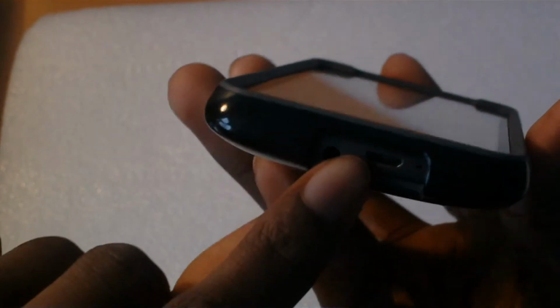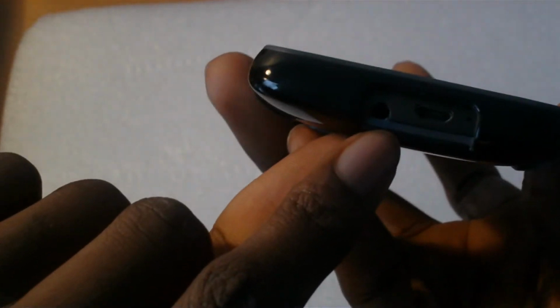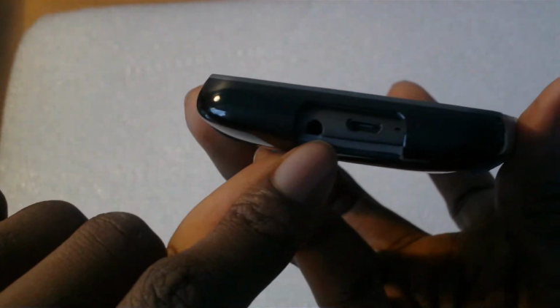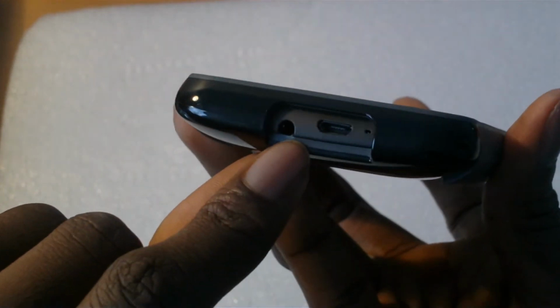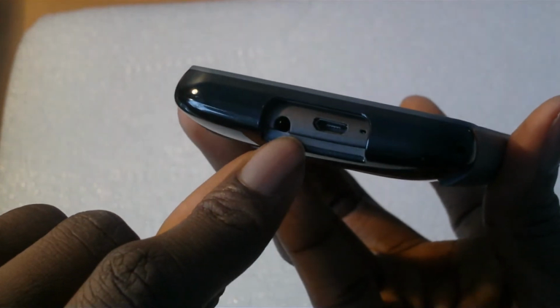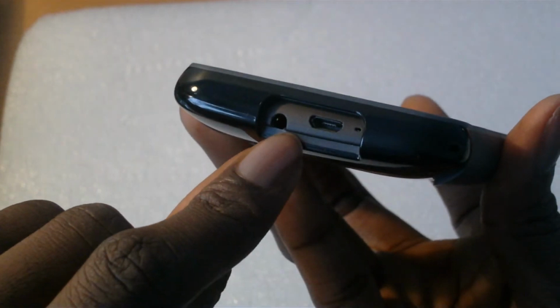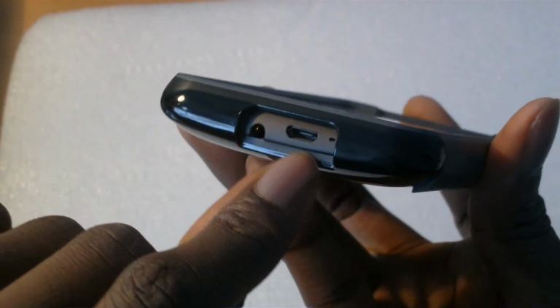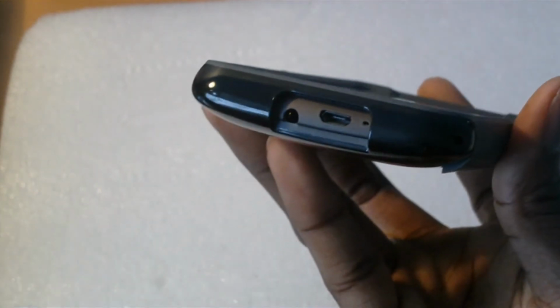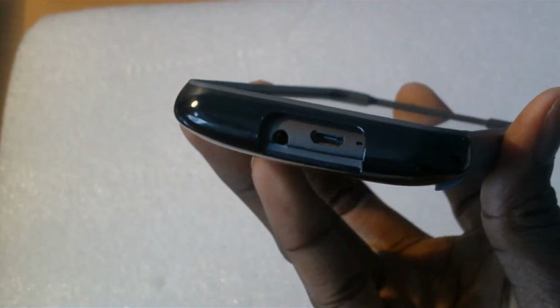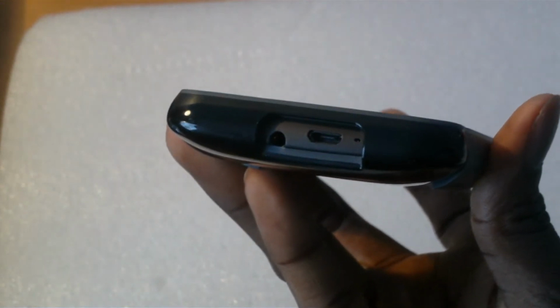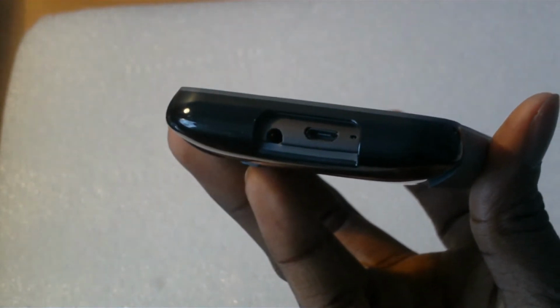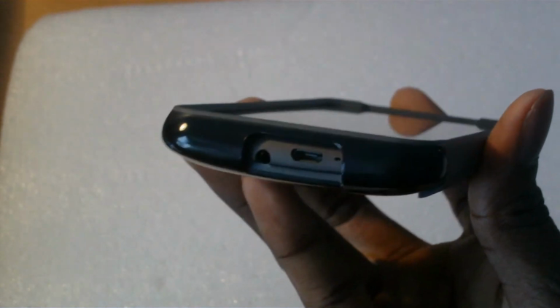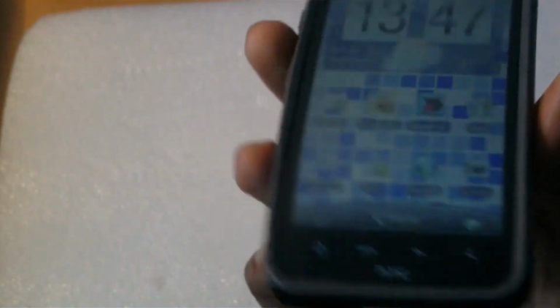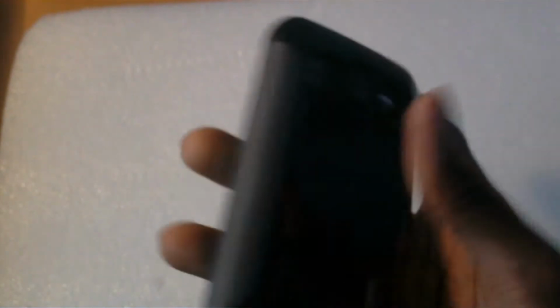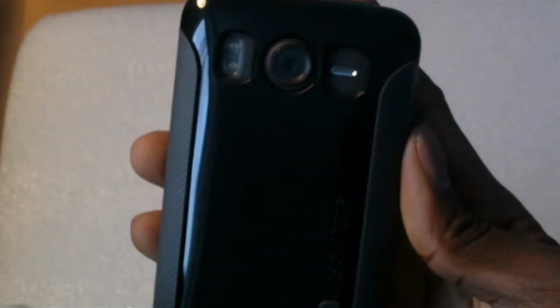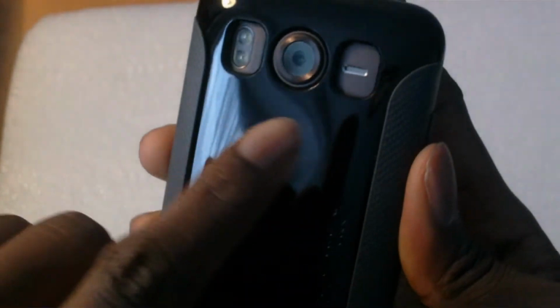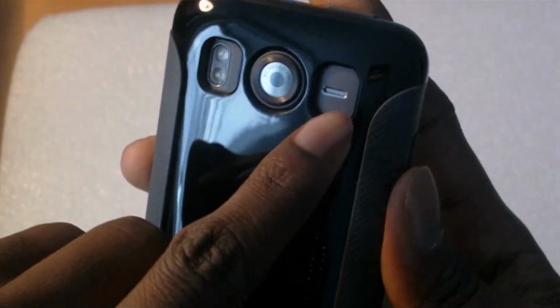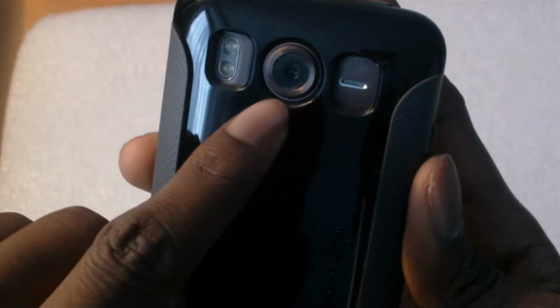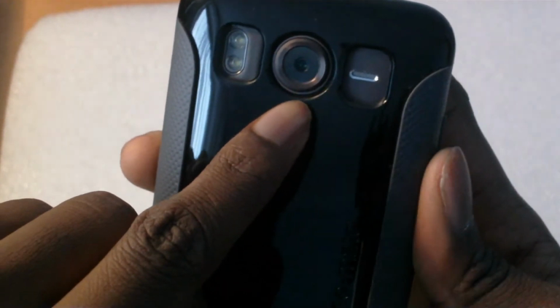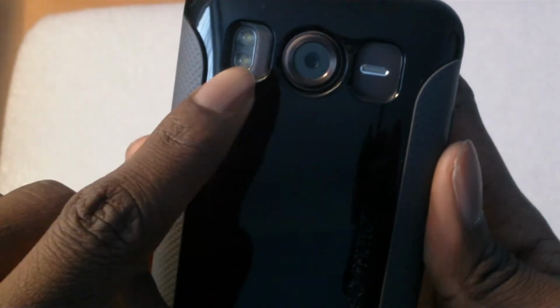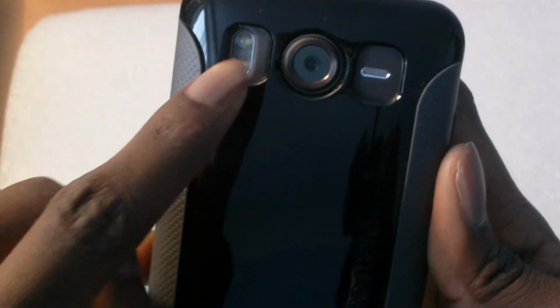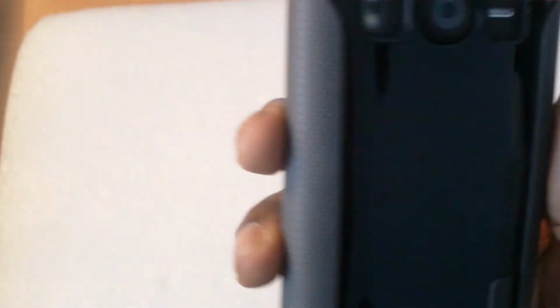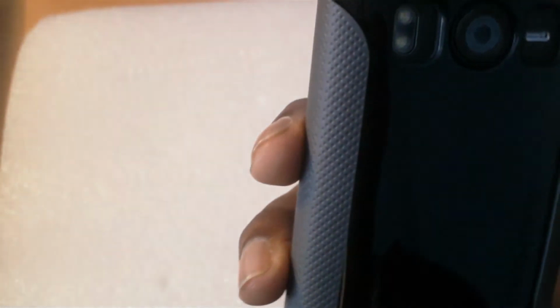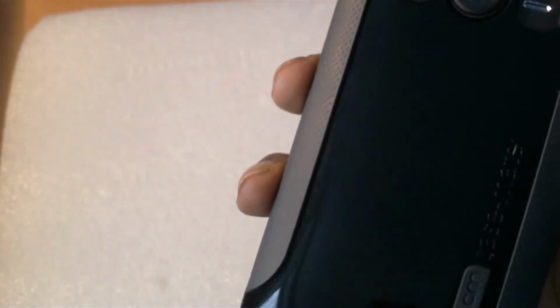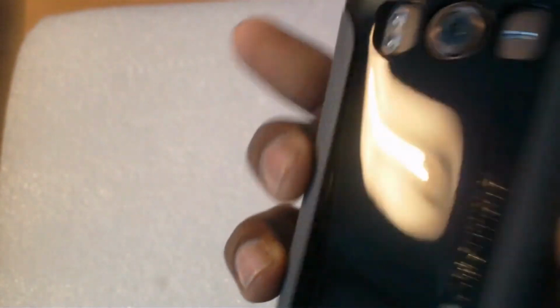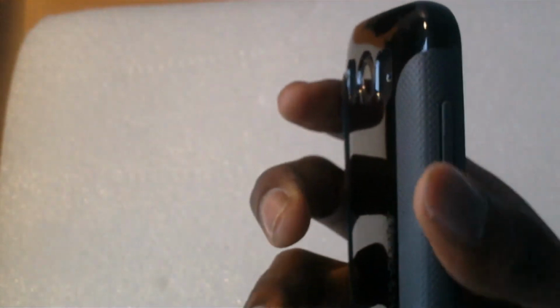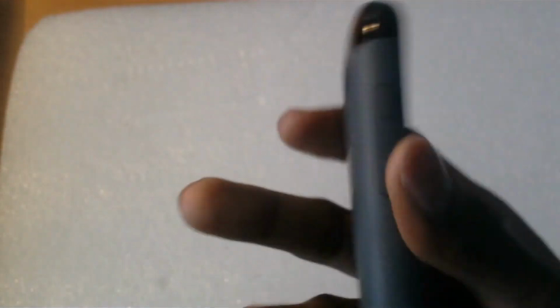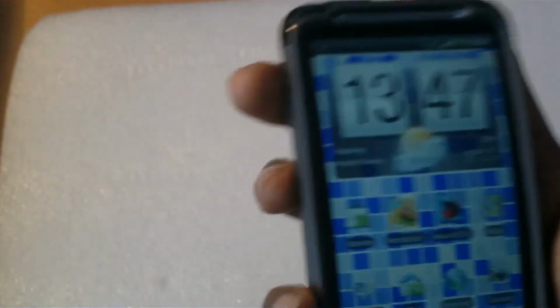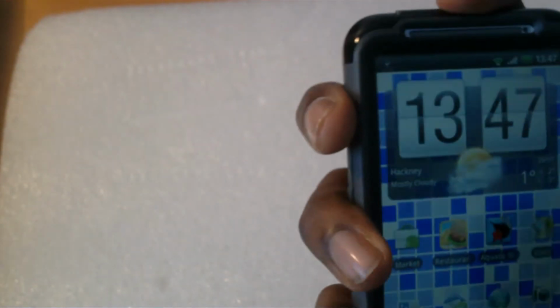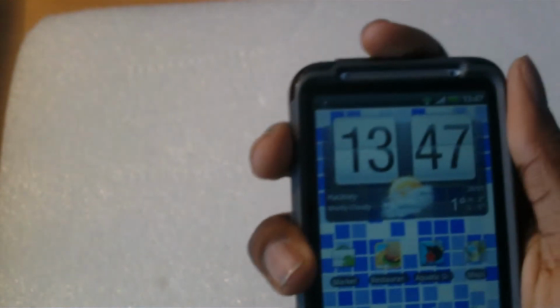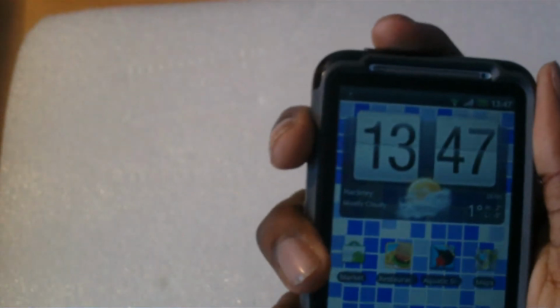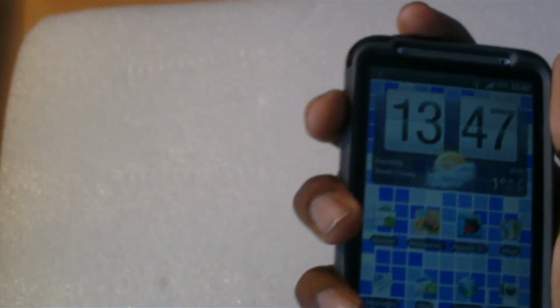It has cut-outs for the headphones, USB, and microphone, and the same for the back — speakers, camera, and flash. Everything seems to fit perfectly.